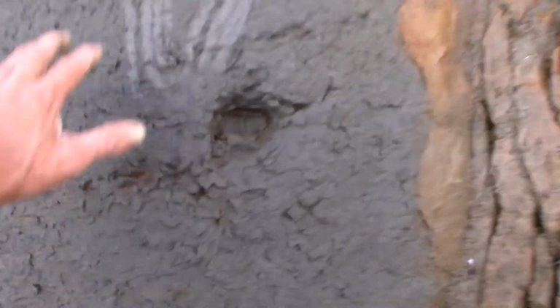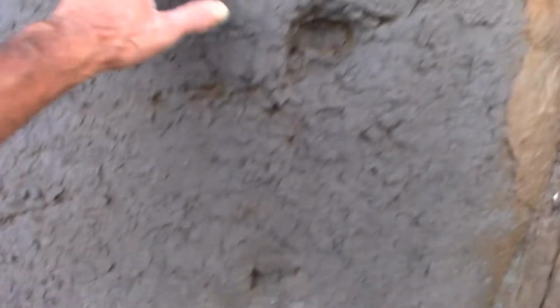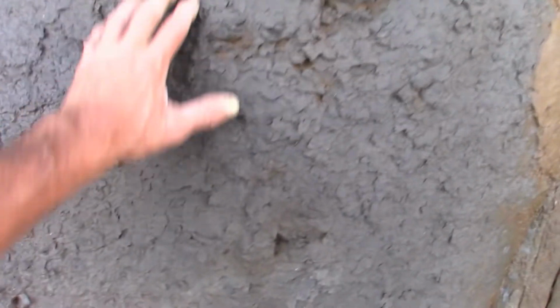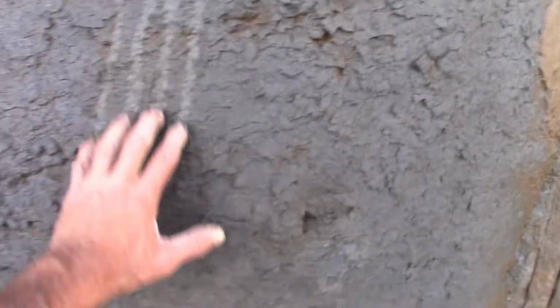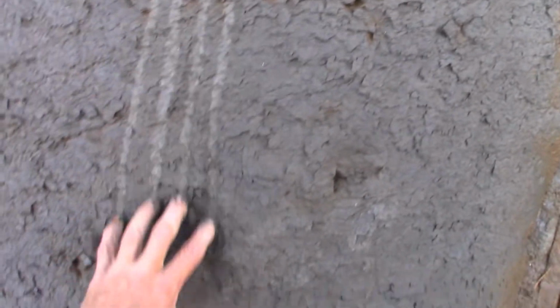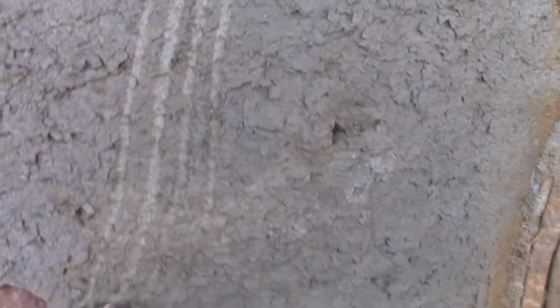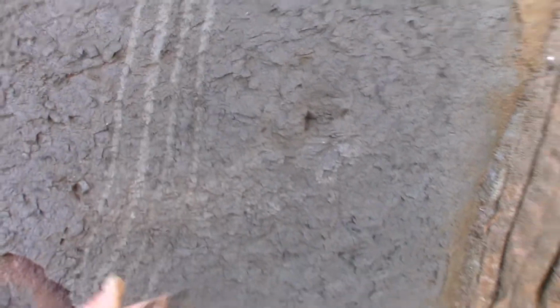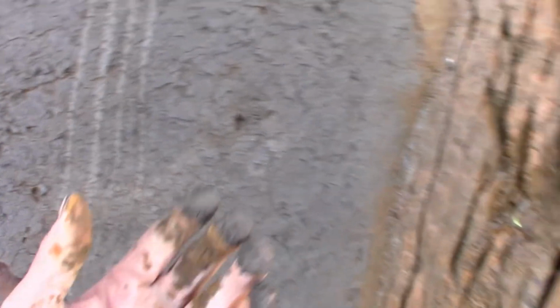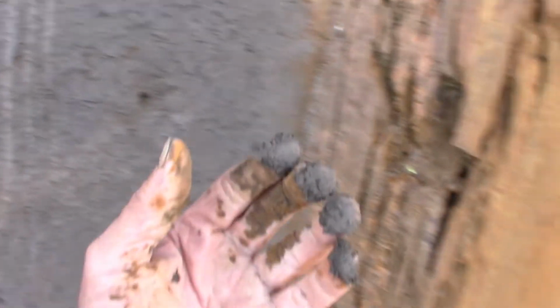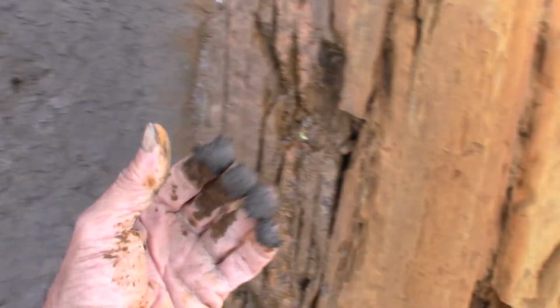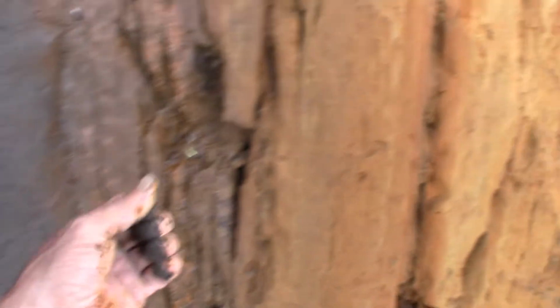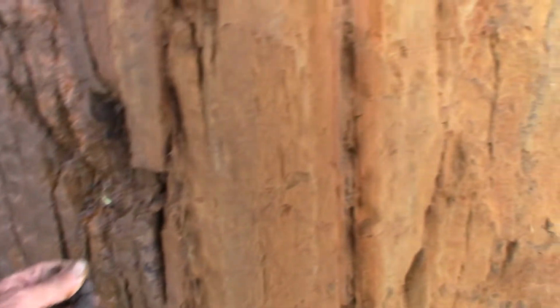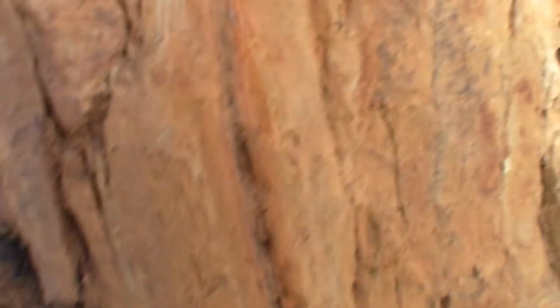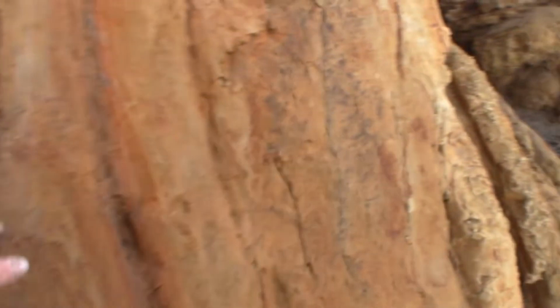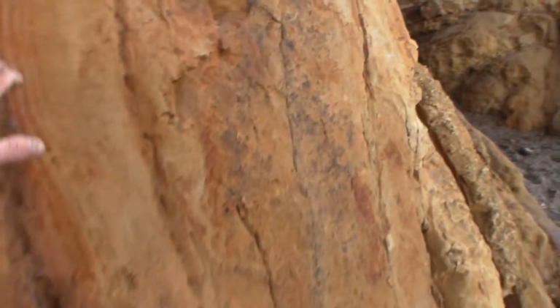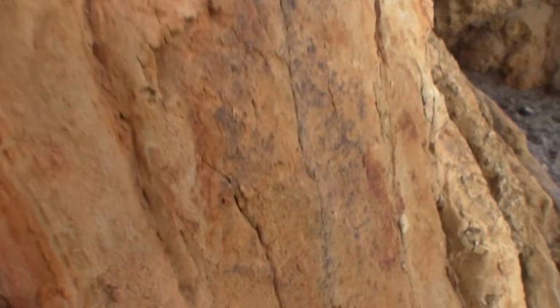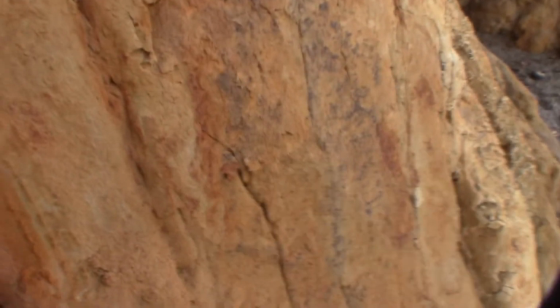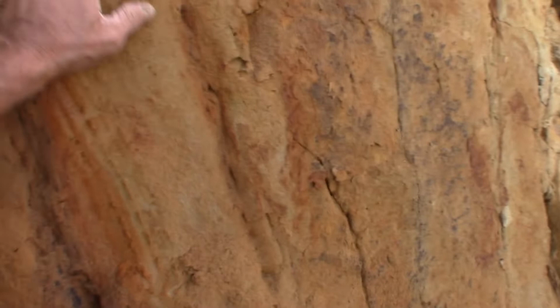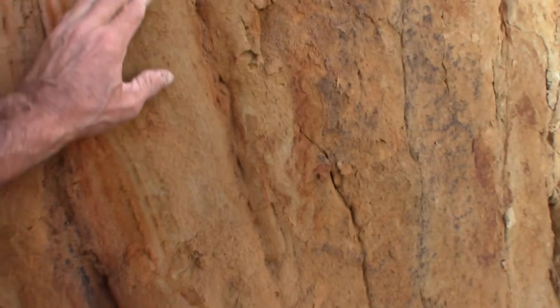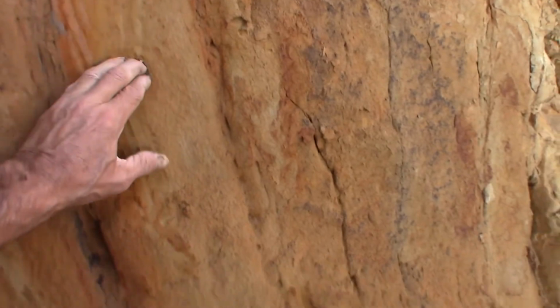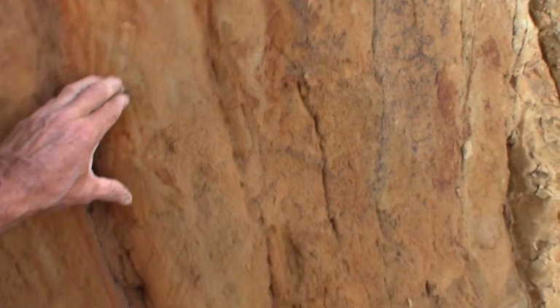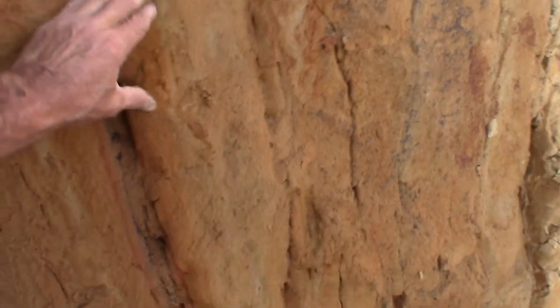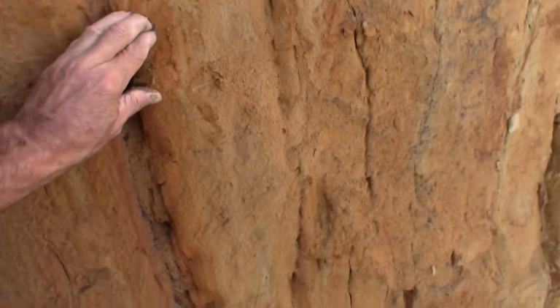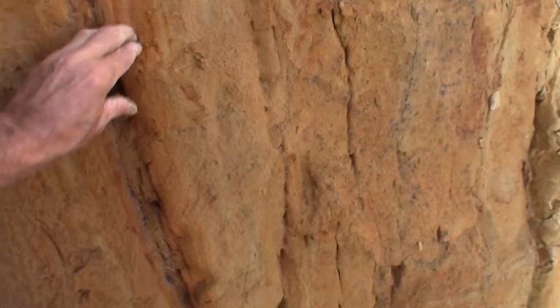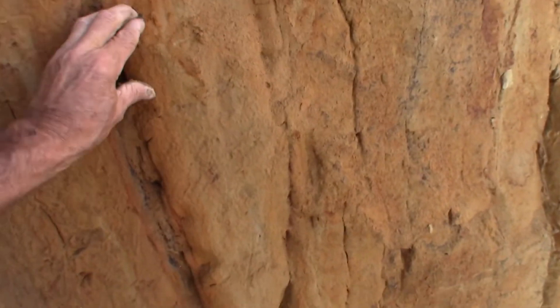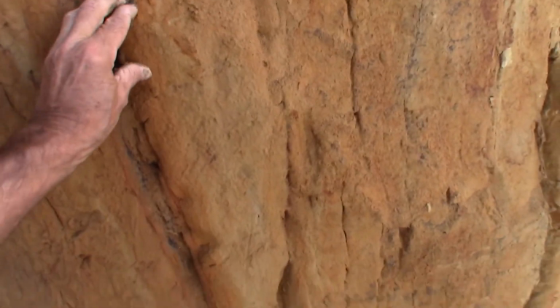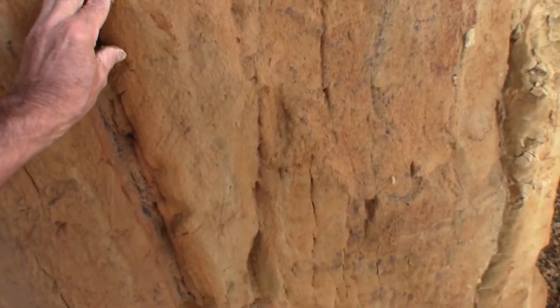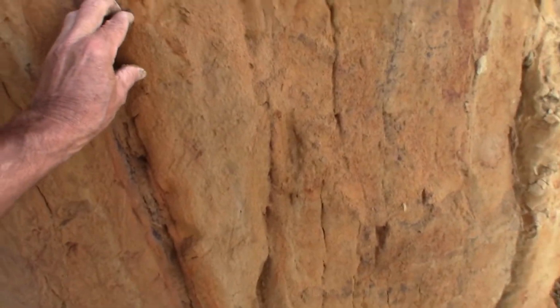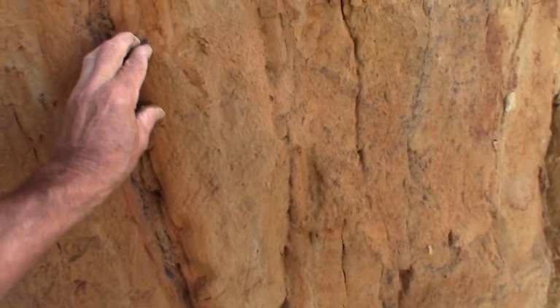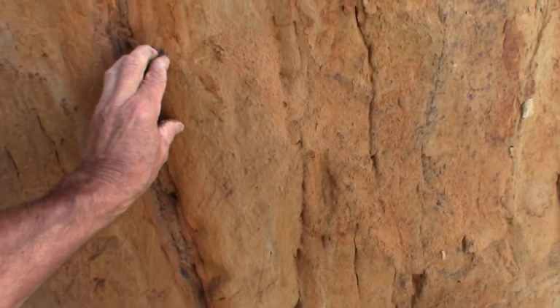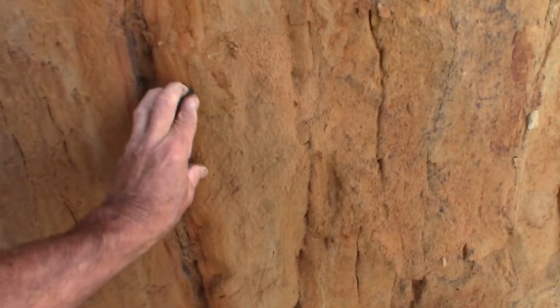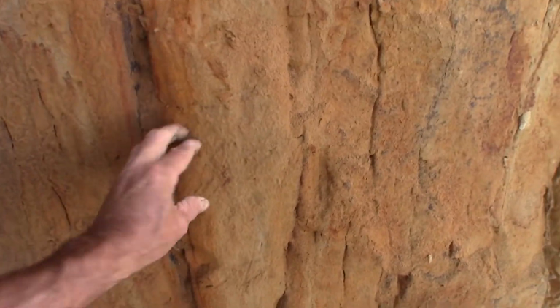Look at that — I'll take some home with me. Look how red that is. Really red.